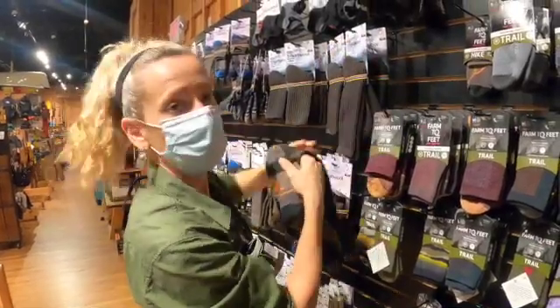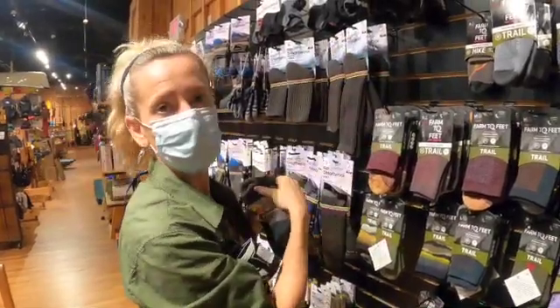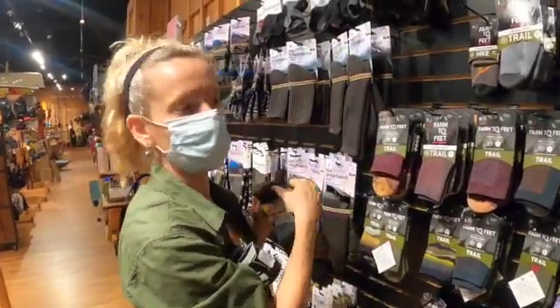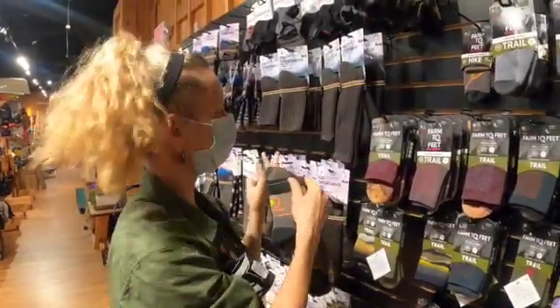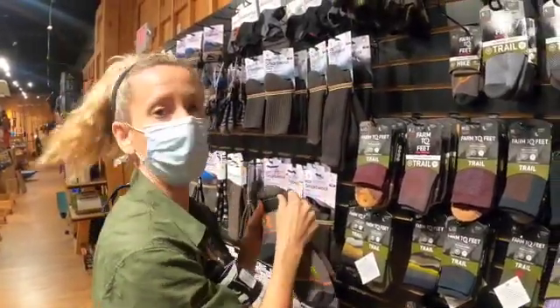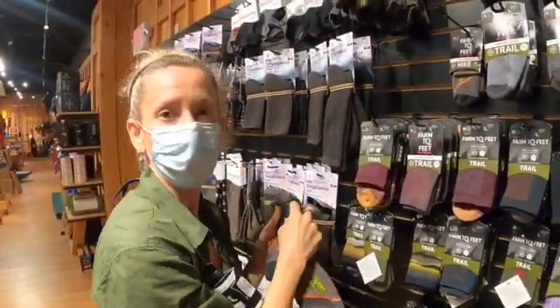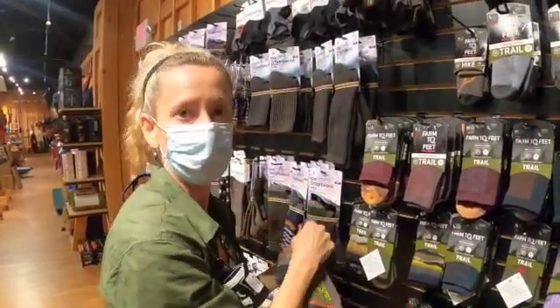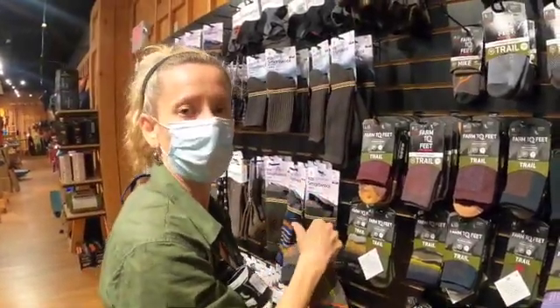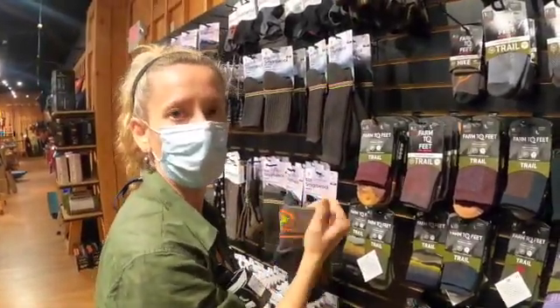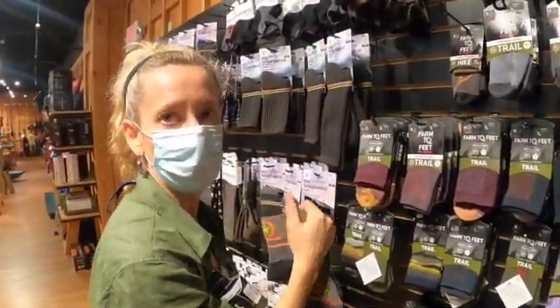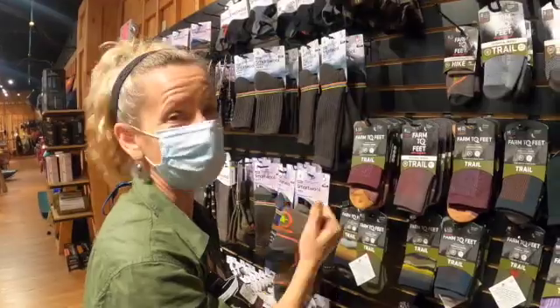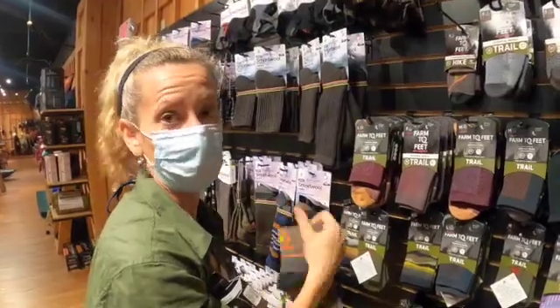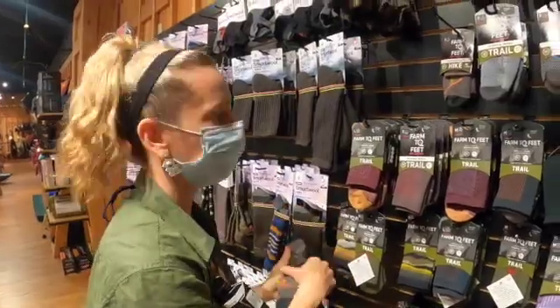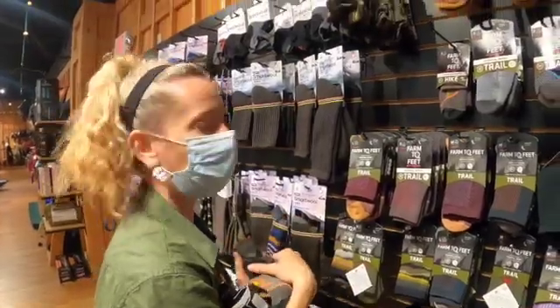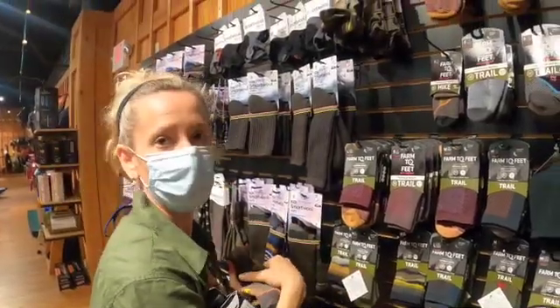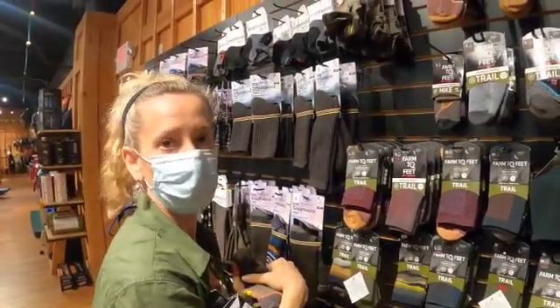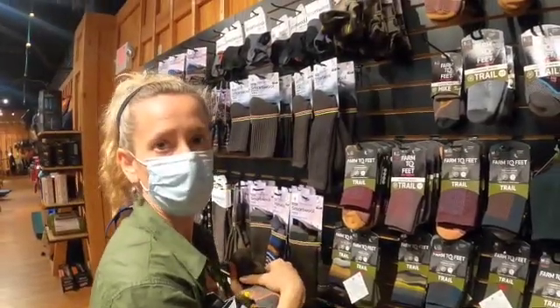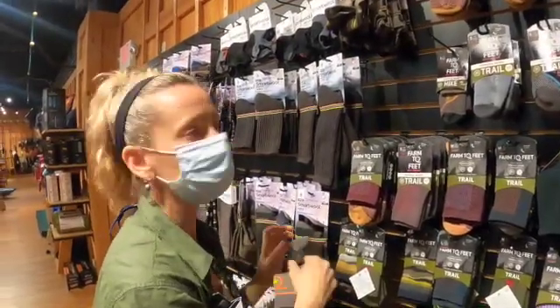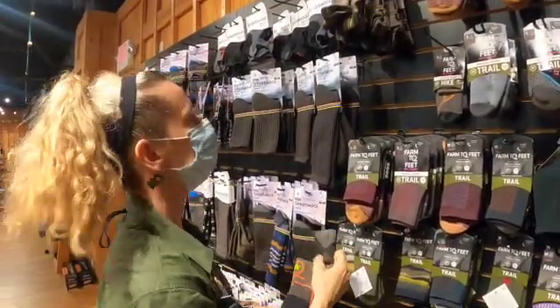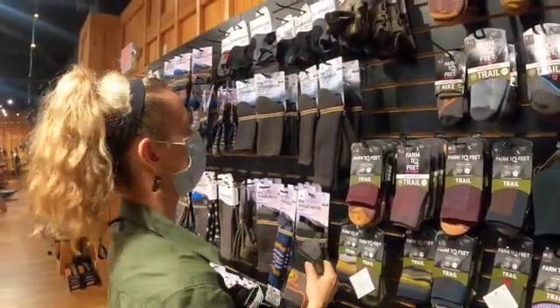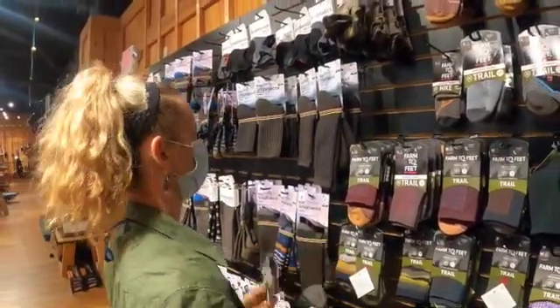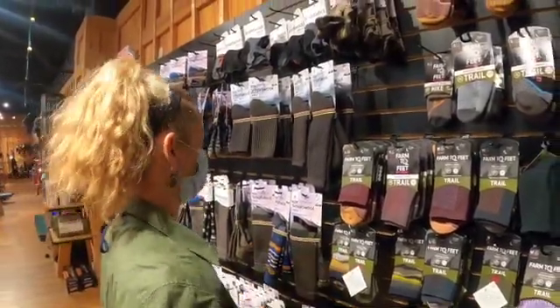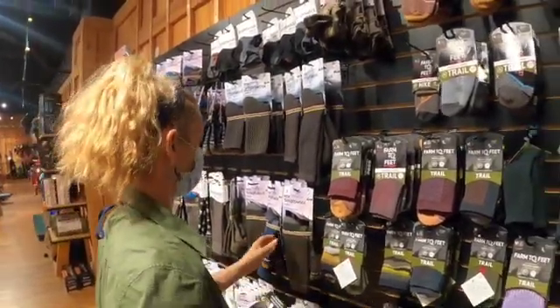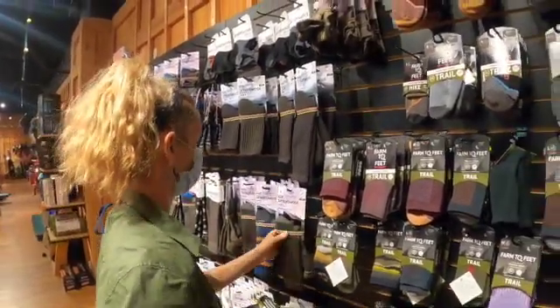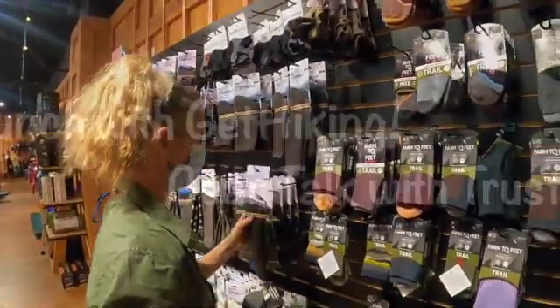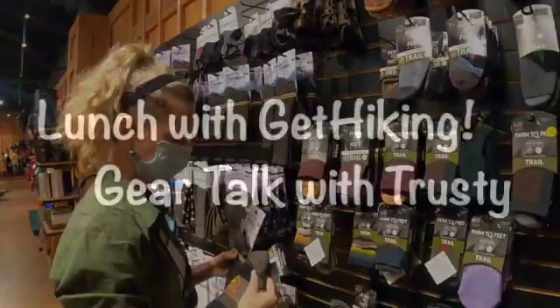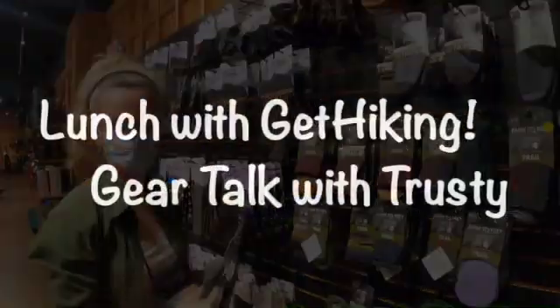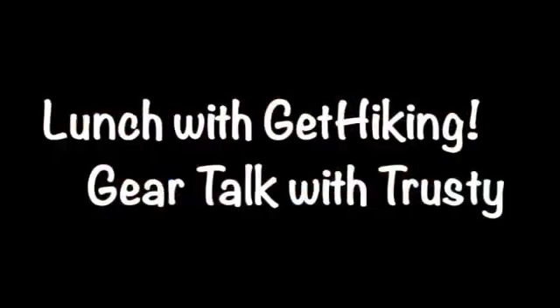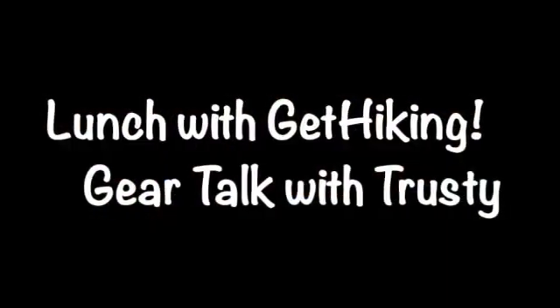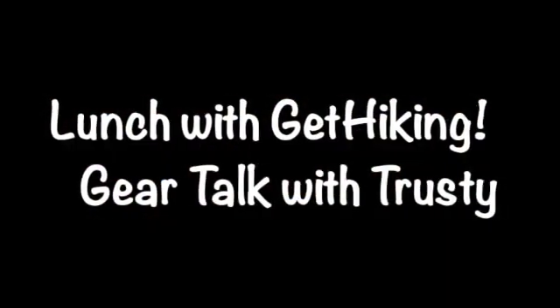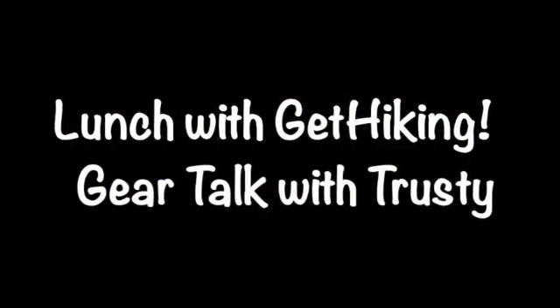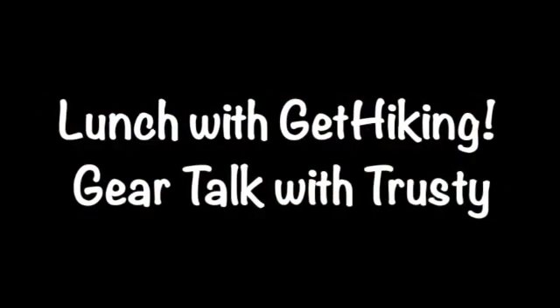So that's a good overview of socks. You're welcome to come in the store anytime and we're happy to answer any questions for you. Have a good day! Bye.